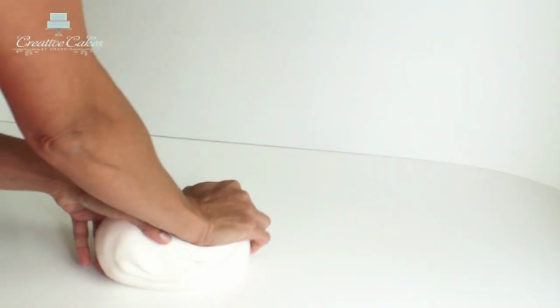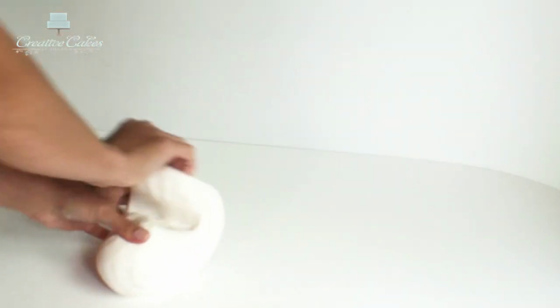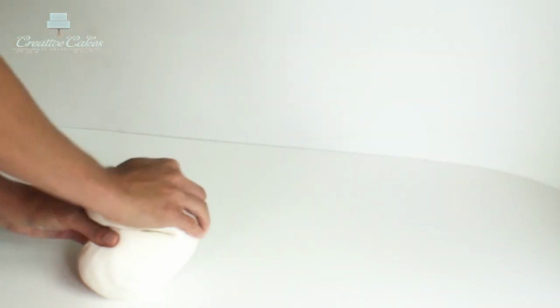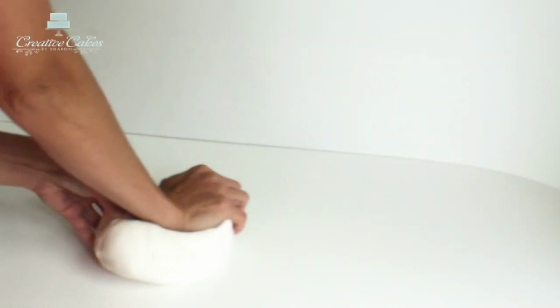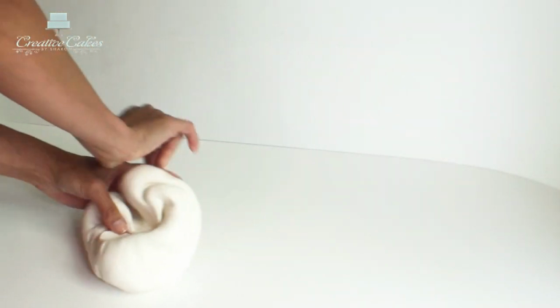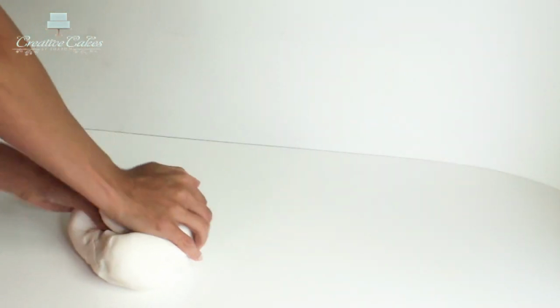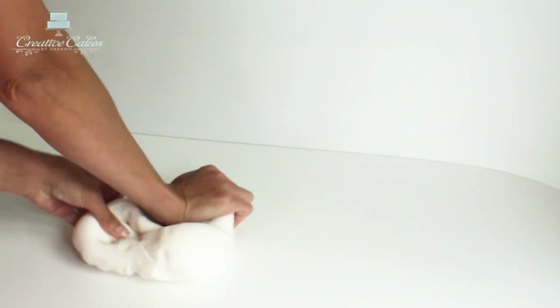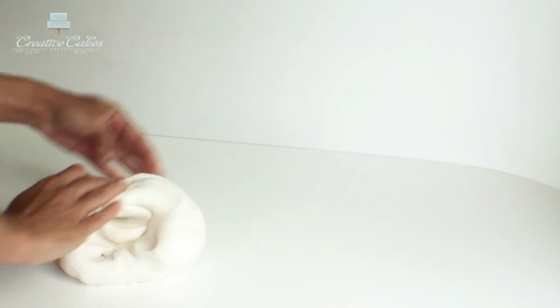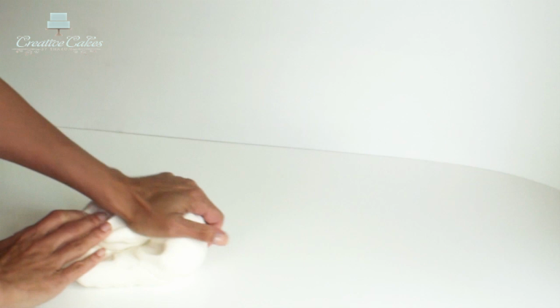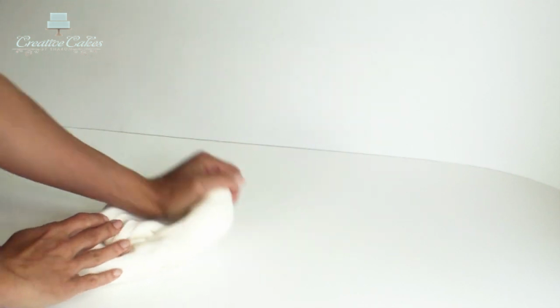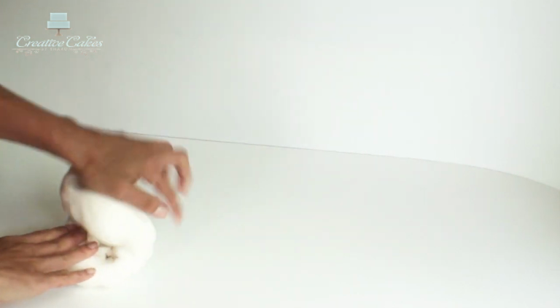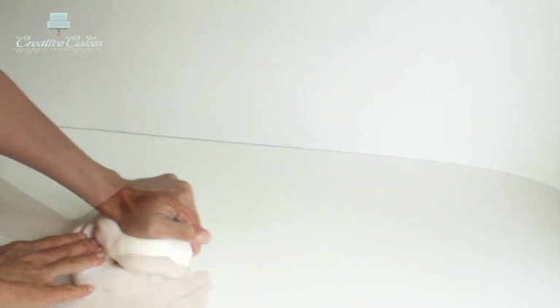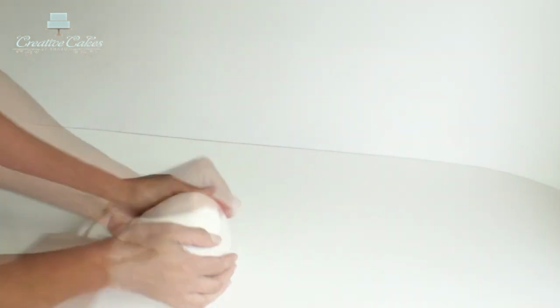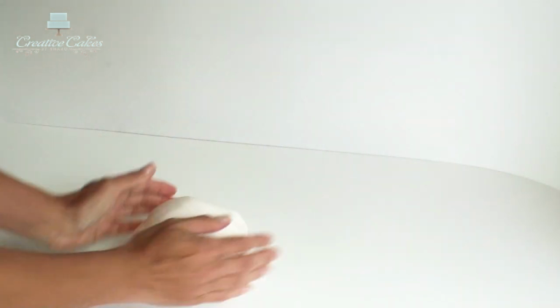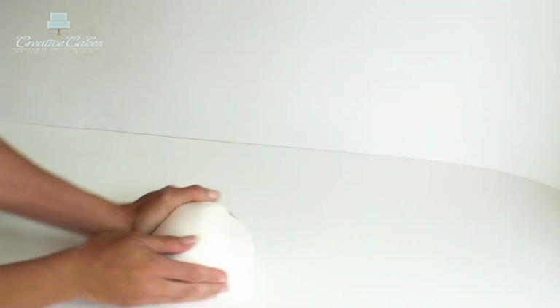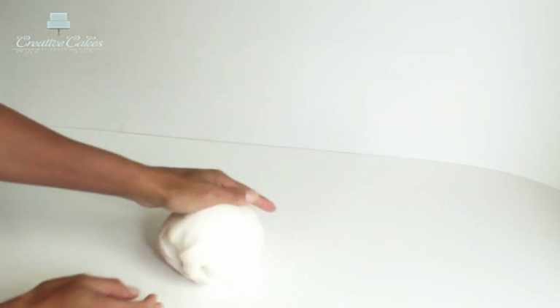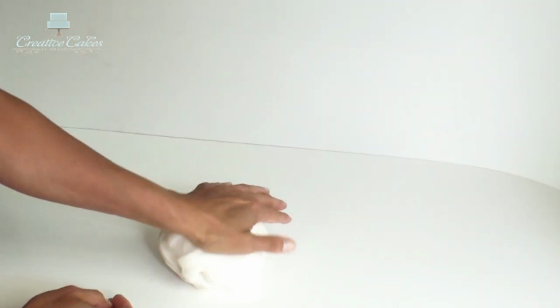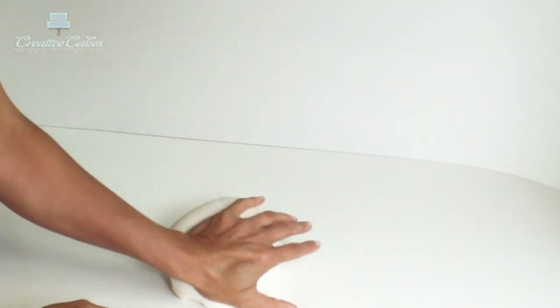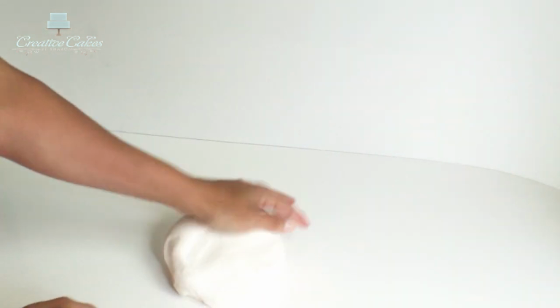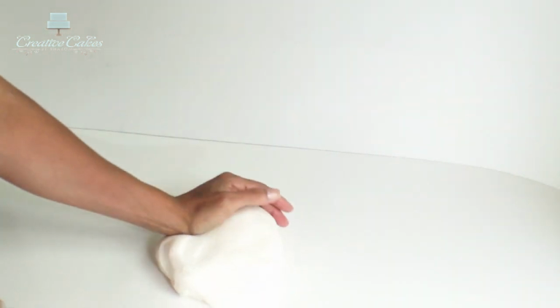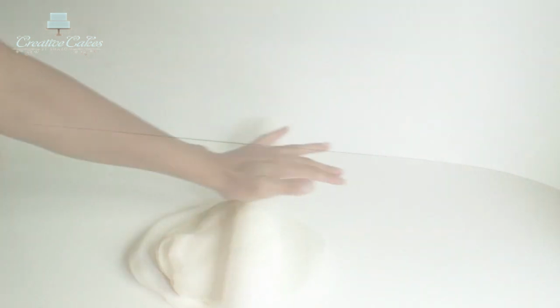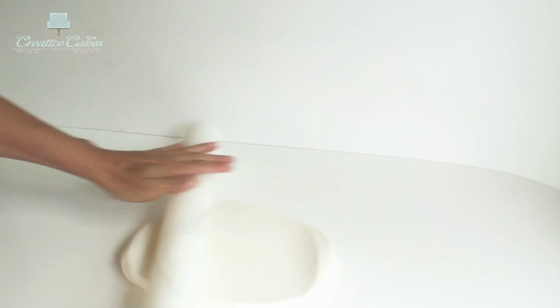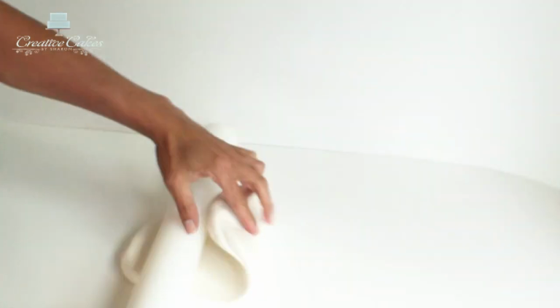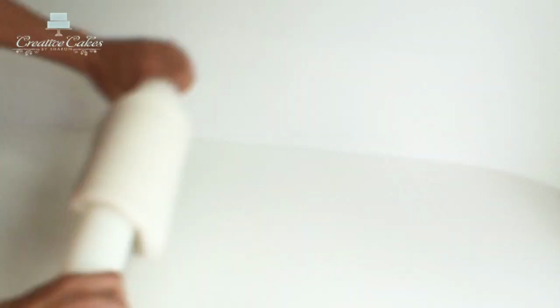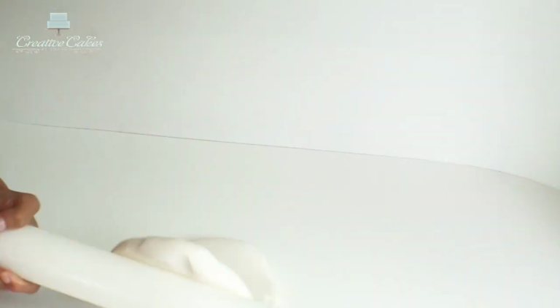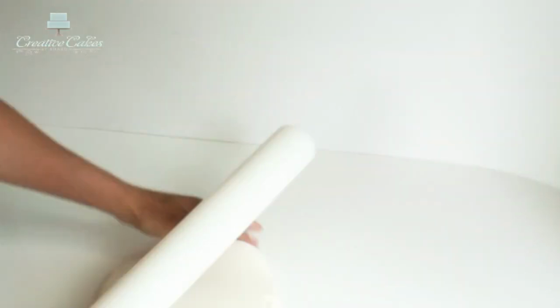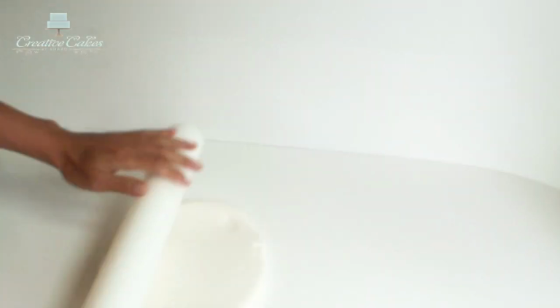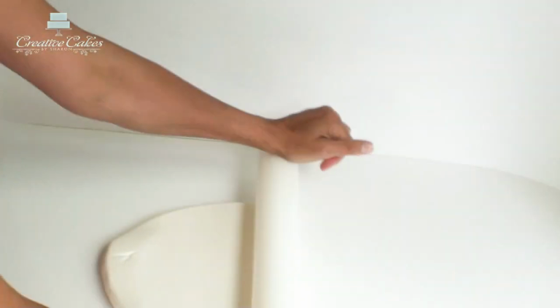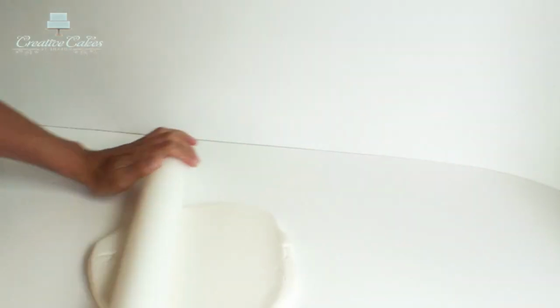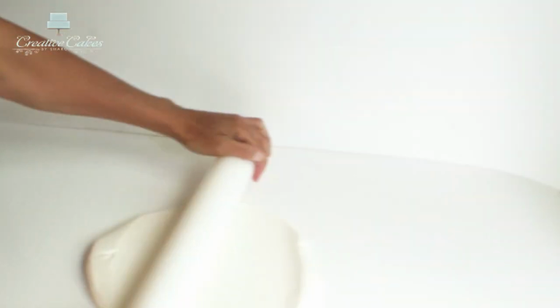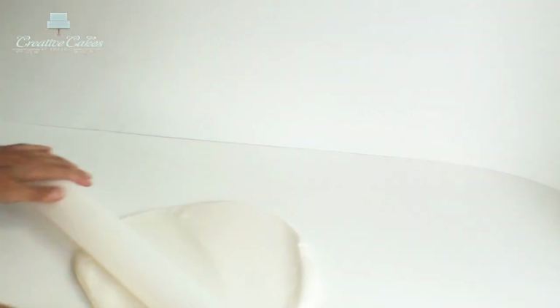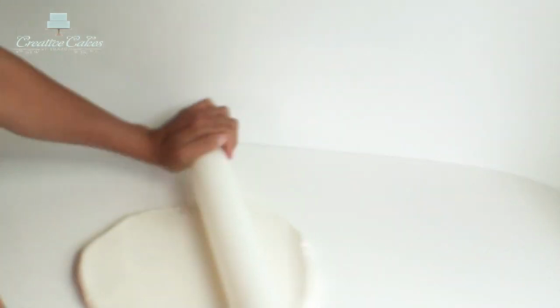Next I'm going to gently knead my fondant. All I want to do here is make sure it's nice and smooth and there are no air bubbles in it. Then I need to roll it out using my fondant roller to about two to three millimeters thick.